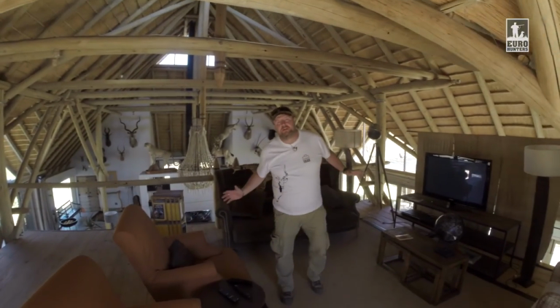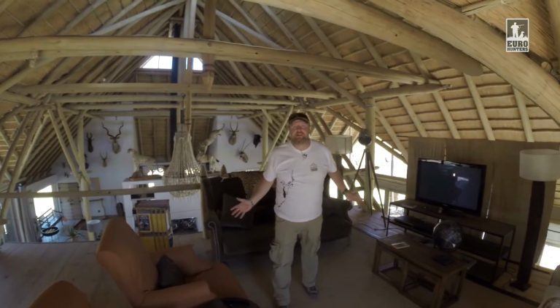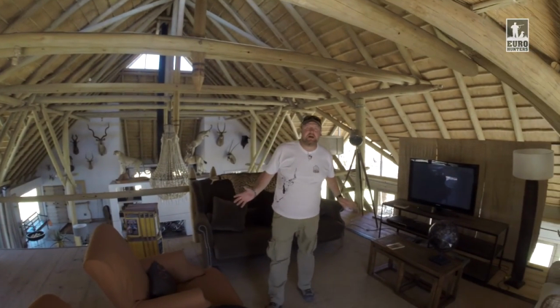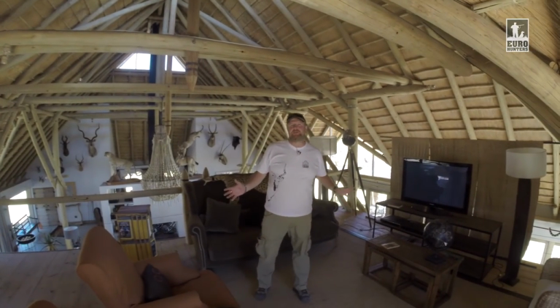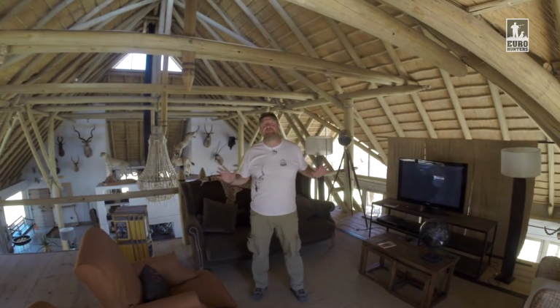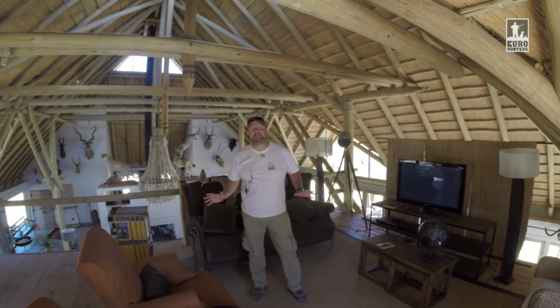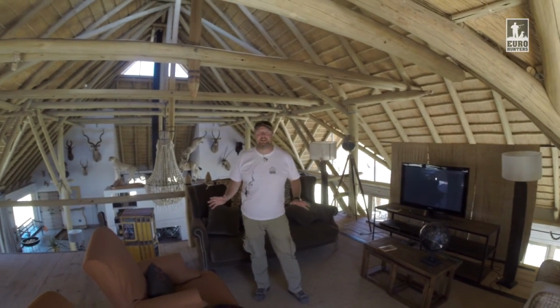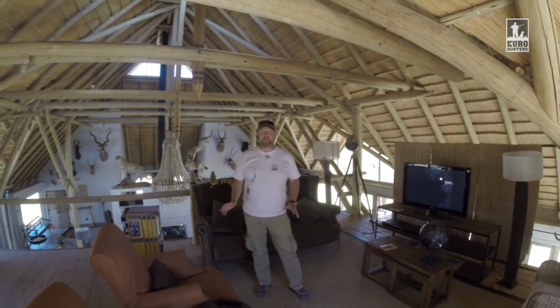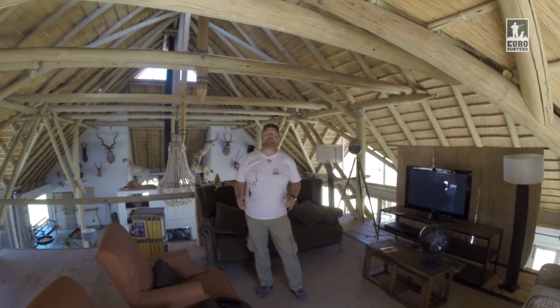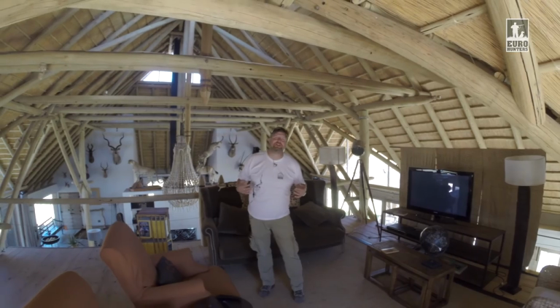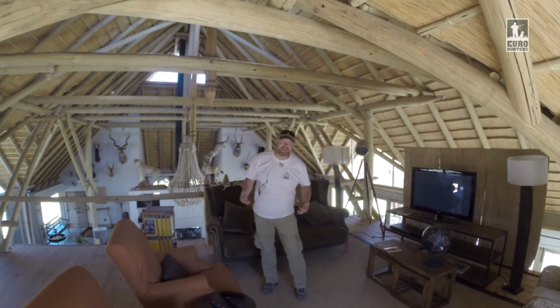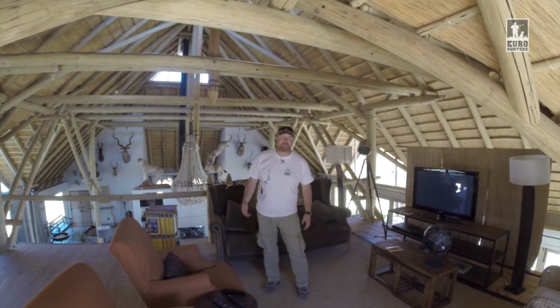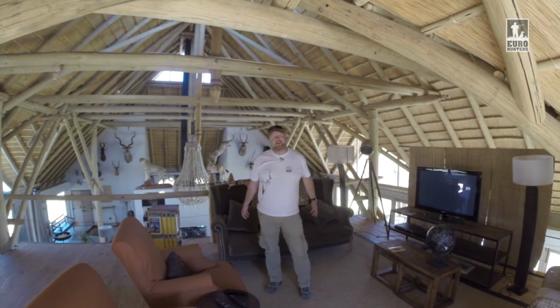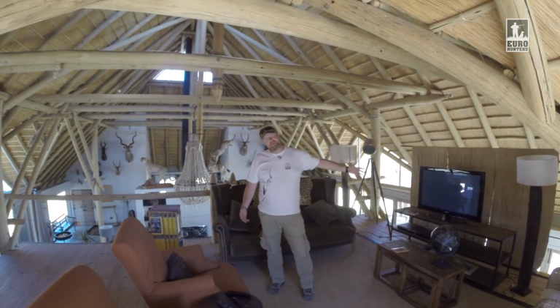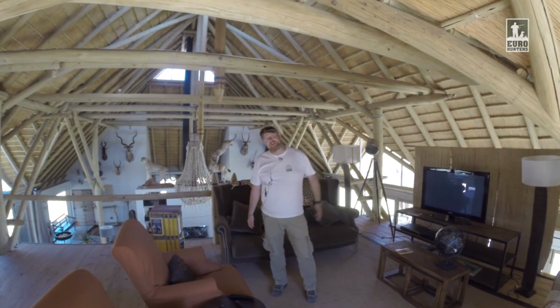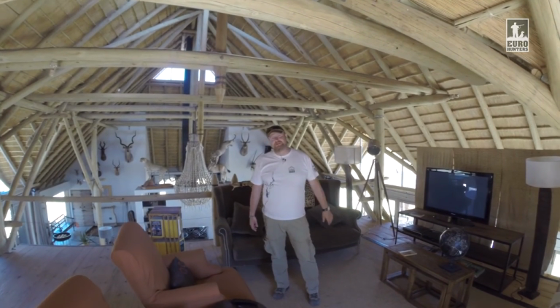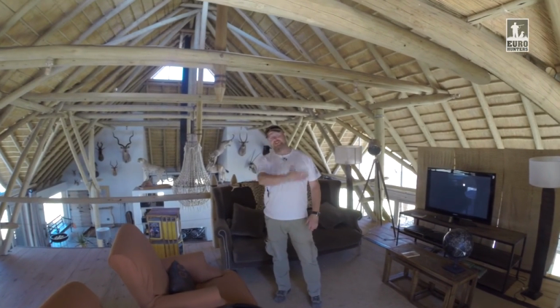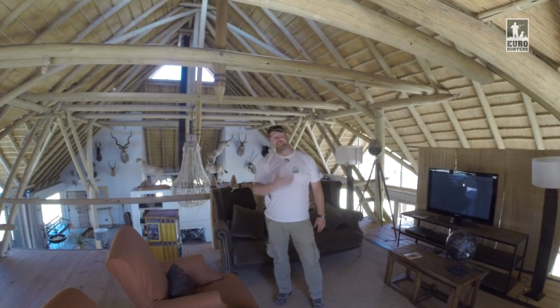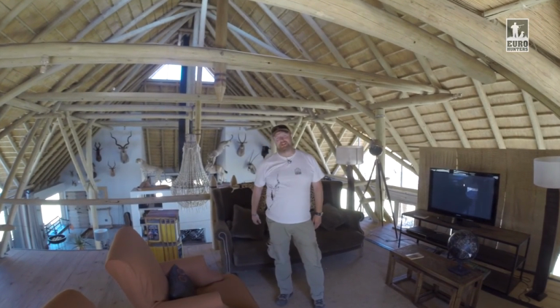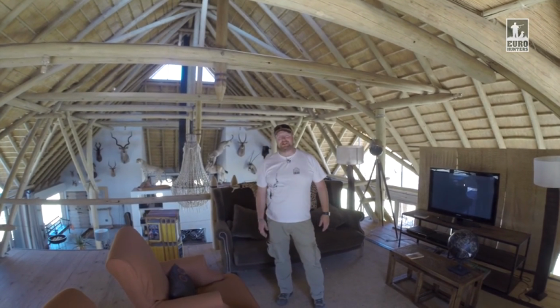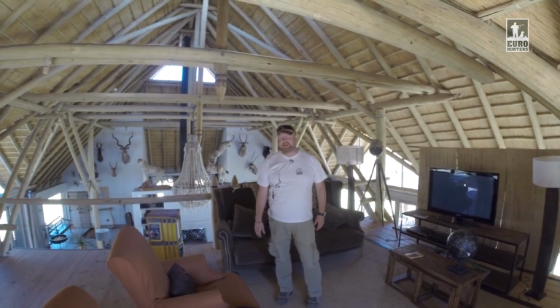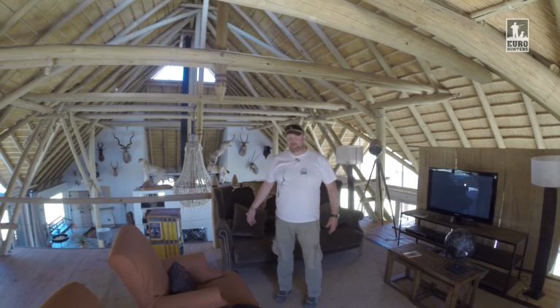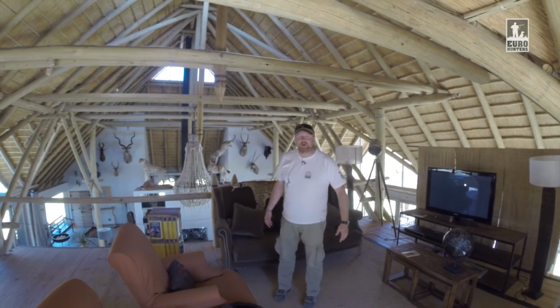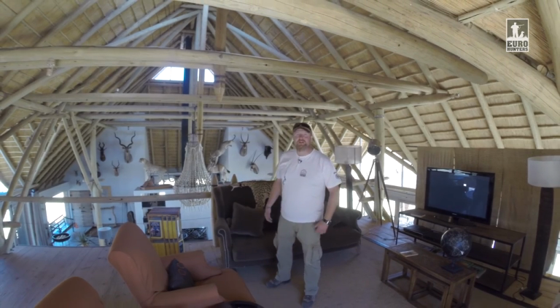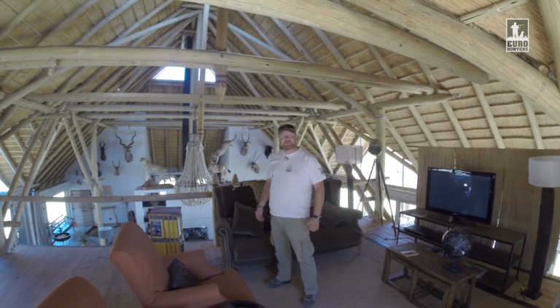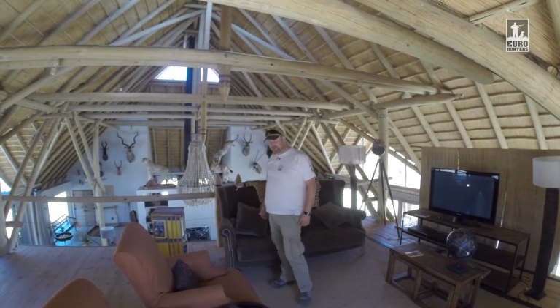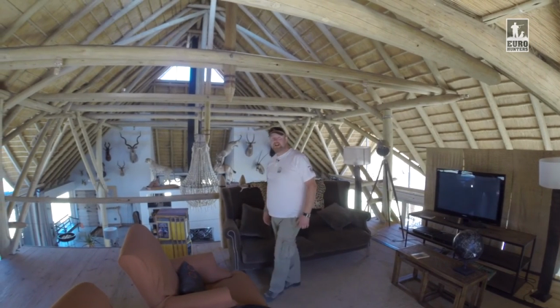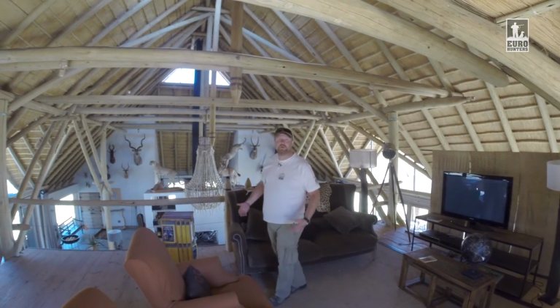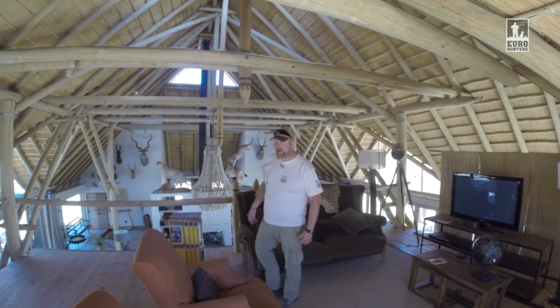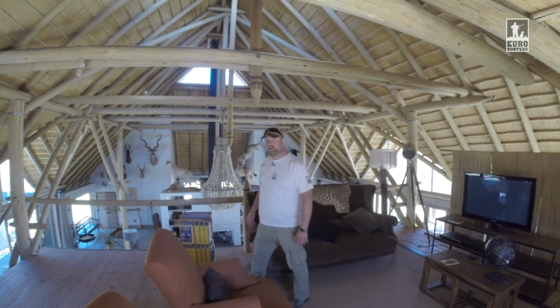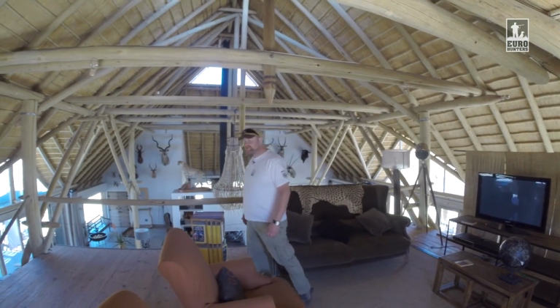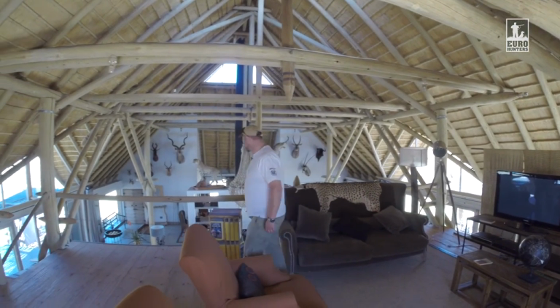We are in the TV room, which we don't use because there are so many interesting things happening outside. You just don't have time to watch TV — it's way more interesting to watch the wildlife live.